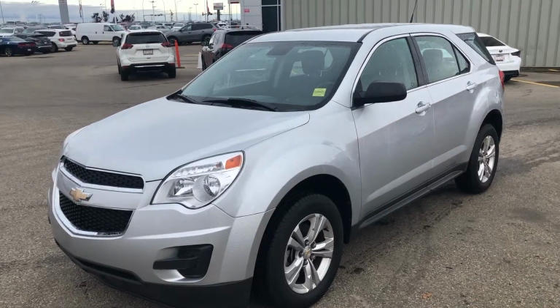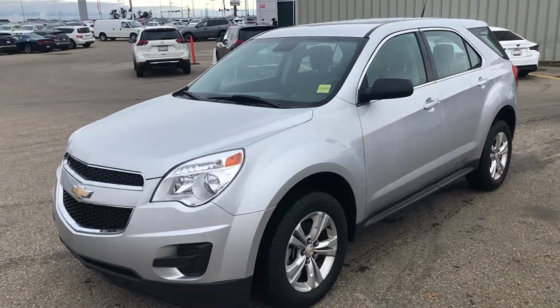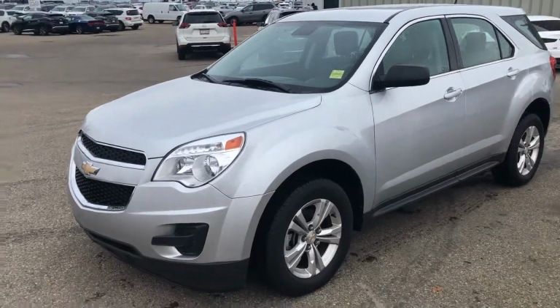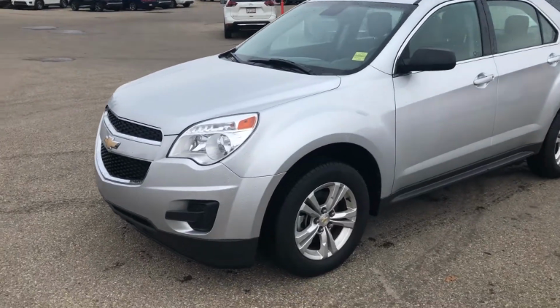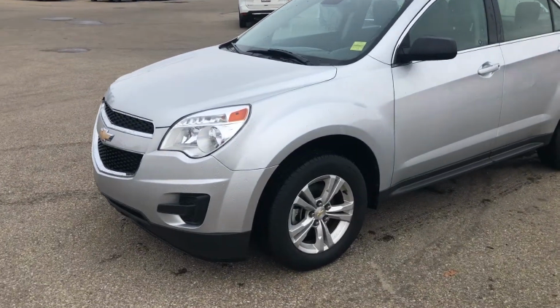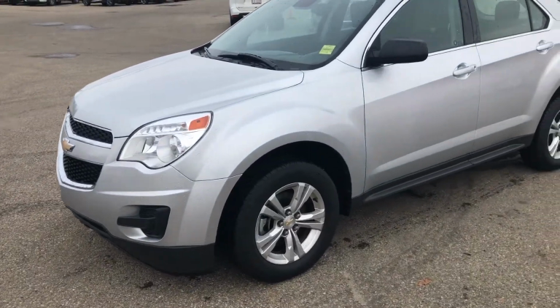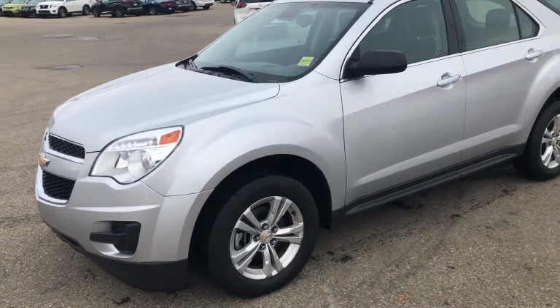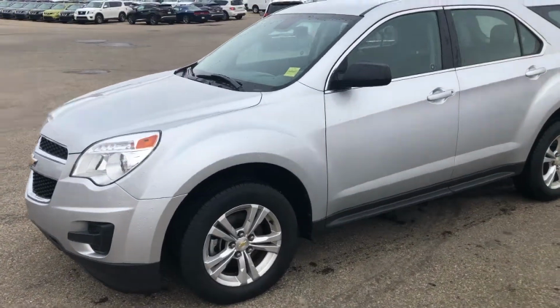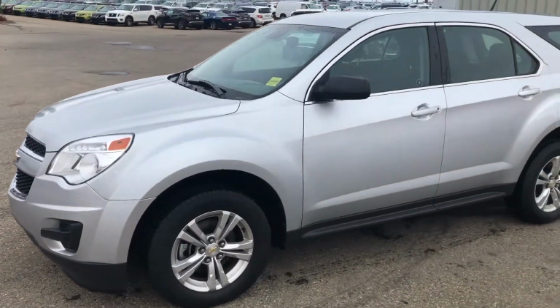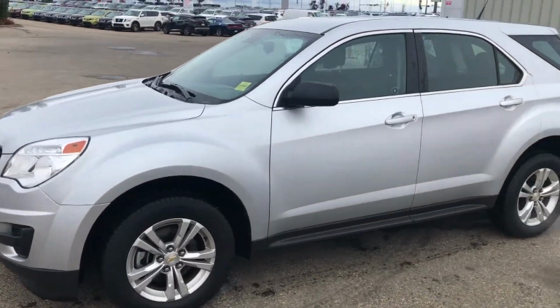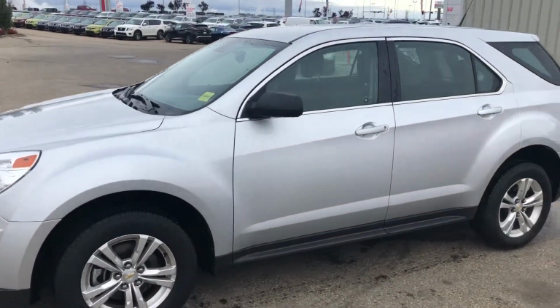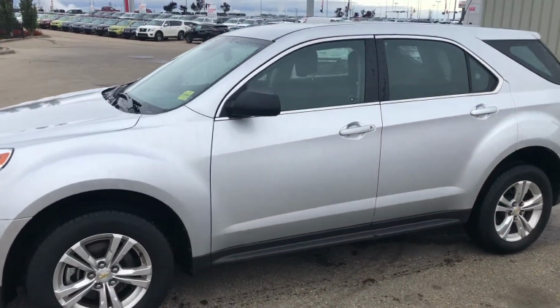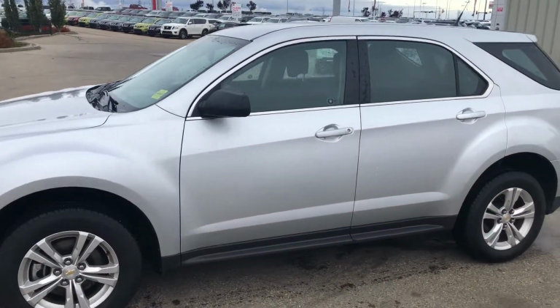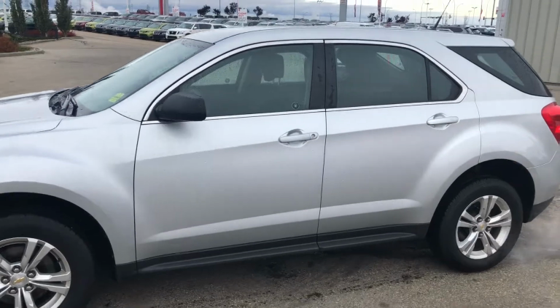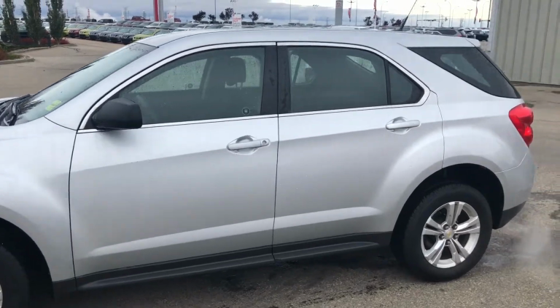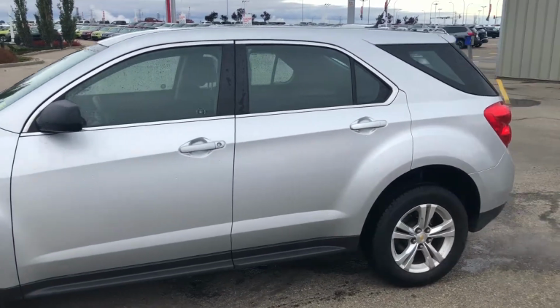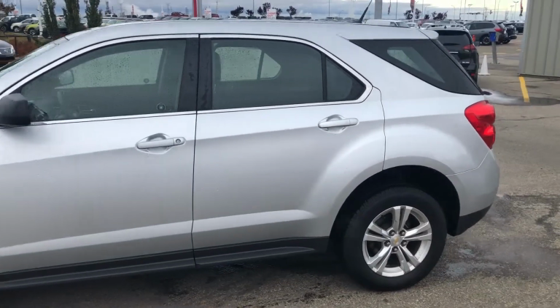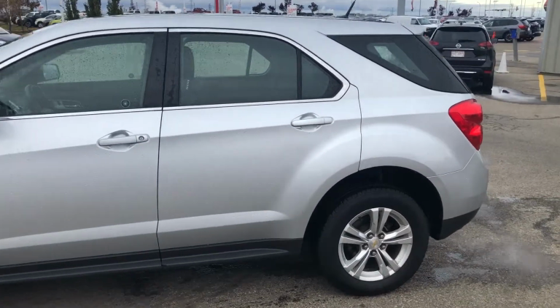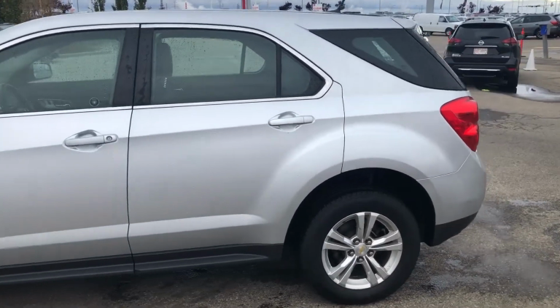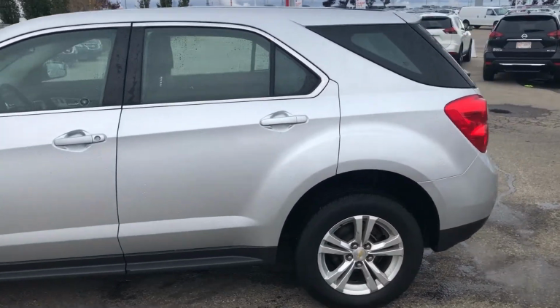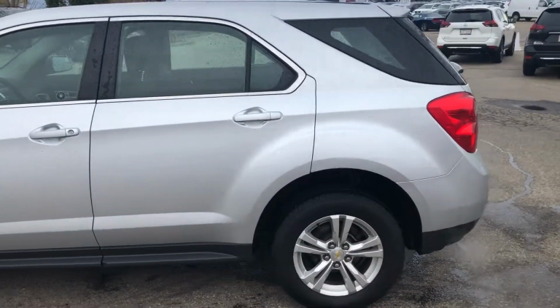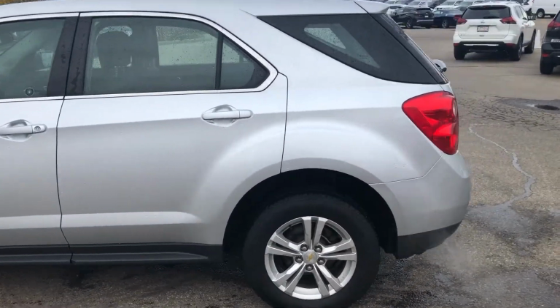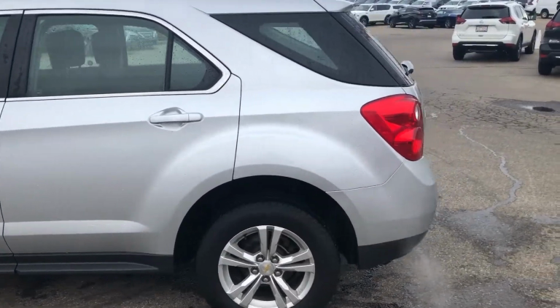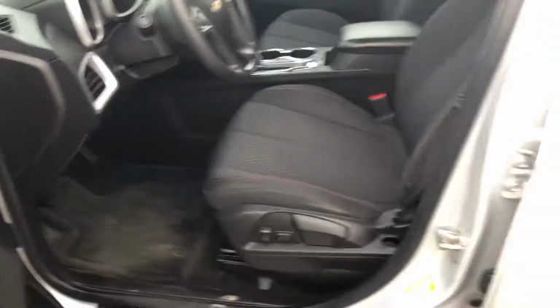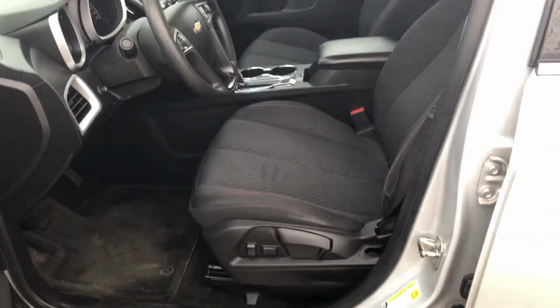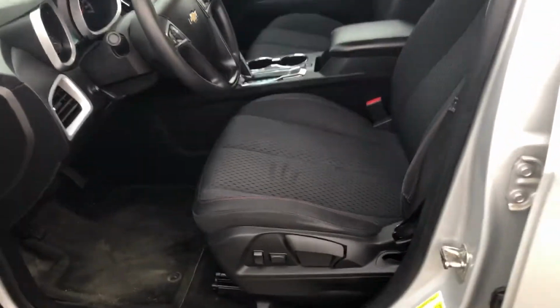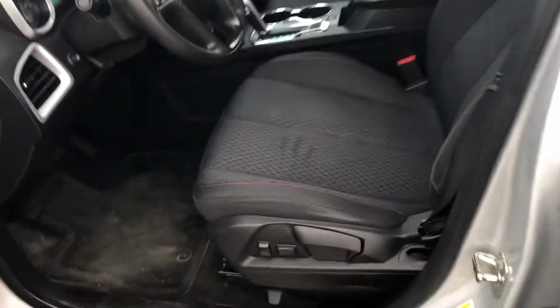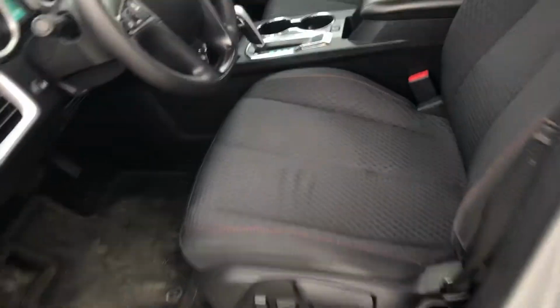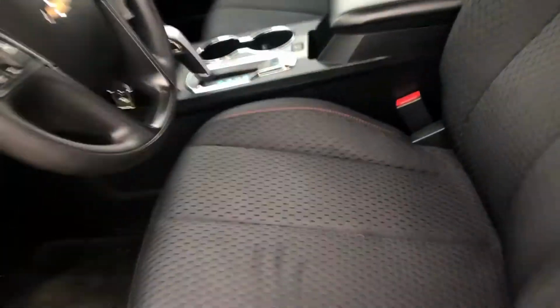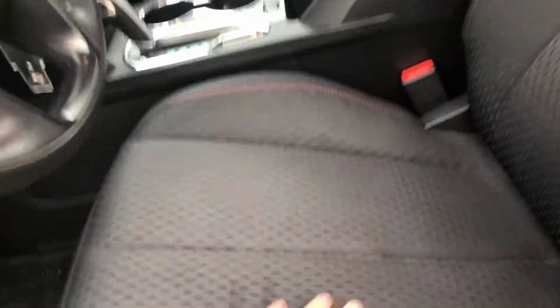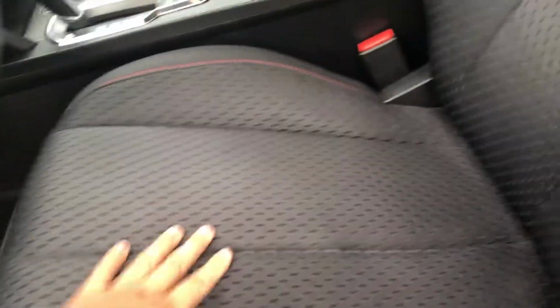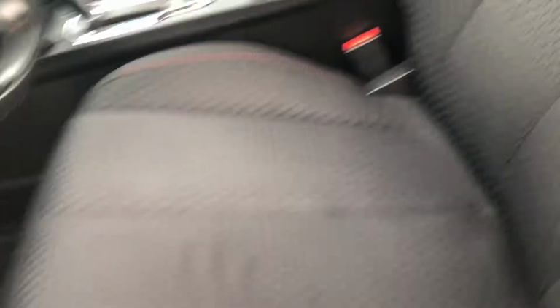Hey Josh, it's Cooper from Shirt Nissan. I'm just showing you this beautiful 2012 Chevy Equinox that we have here on our lot. The body is in great shape. Moving towards the interior, you've got these very comfortable cloth seats.